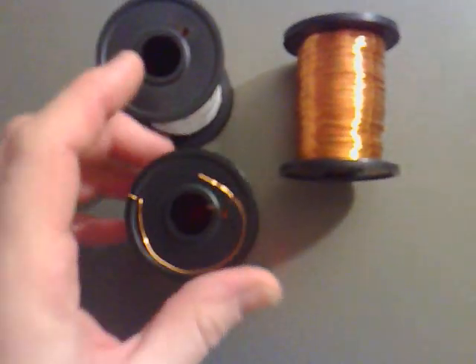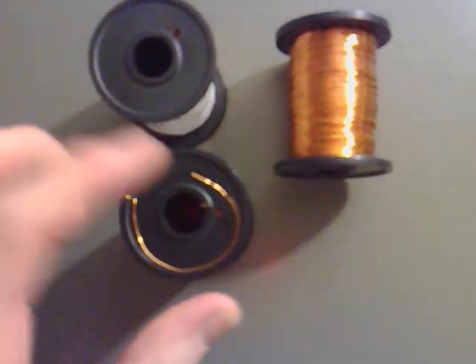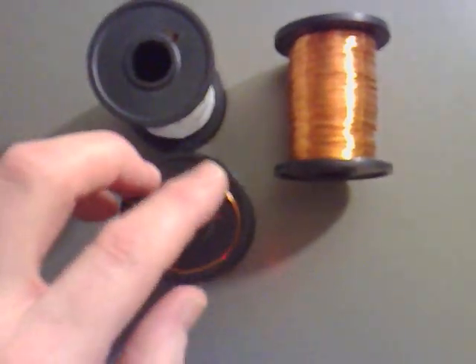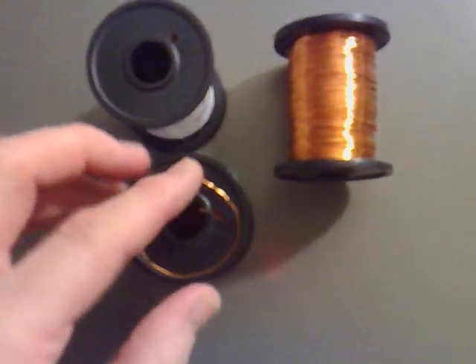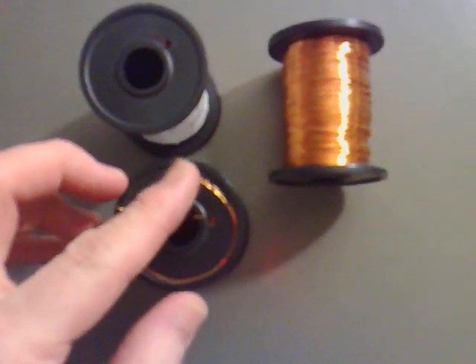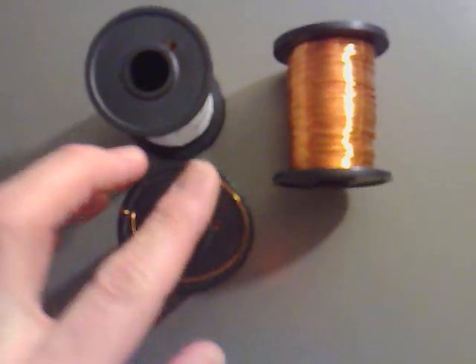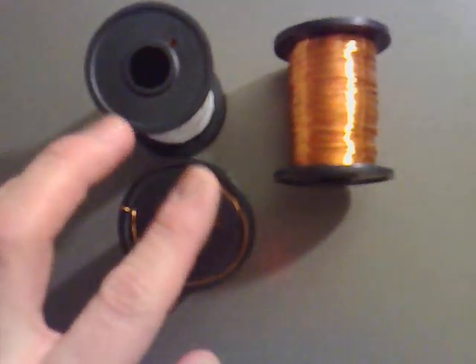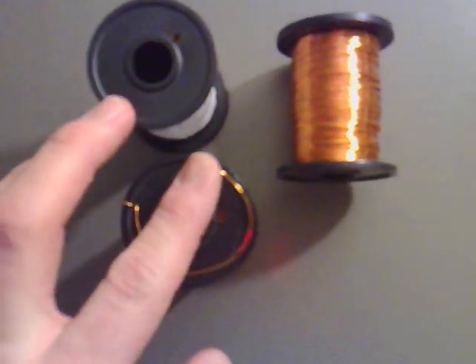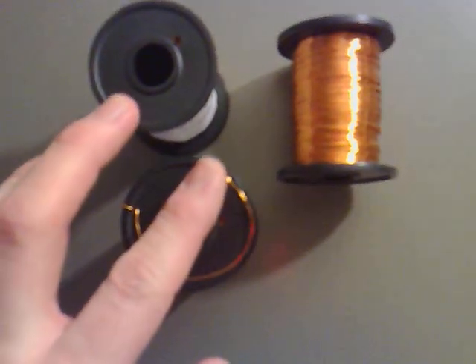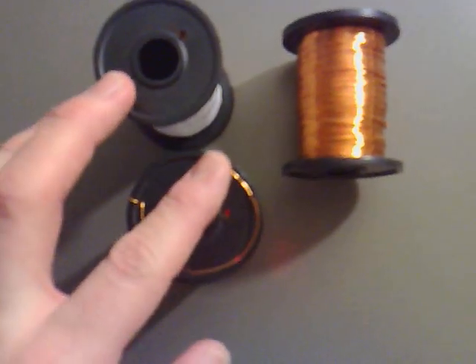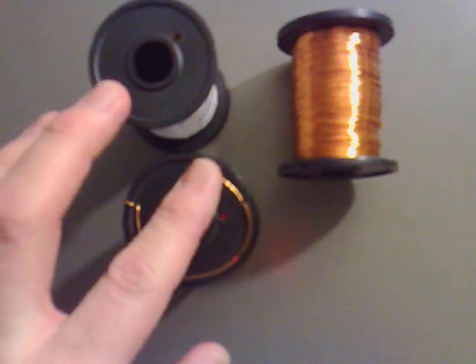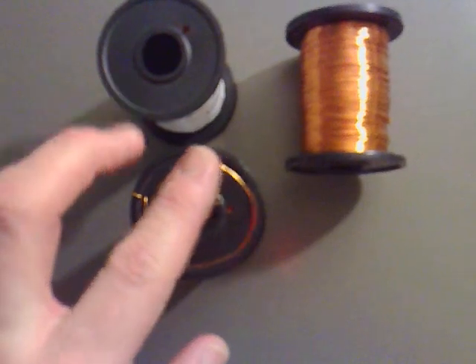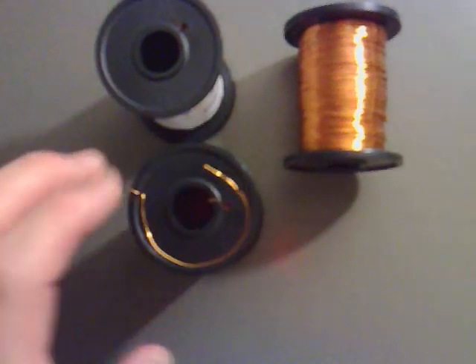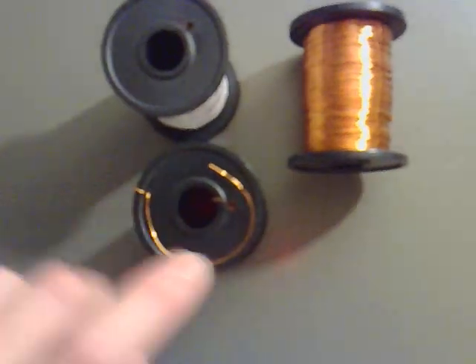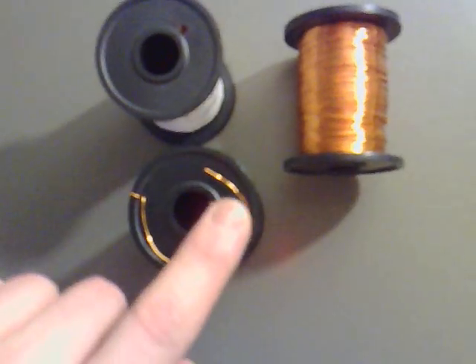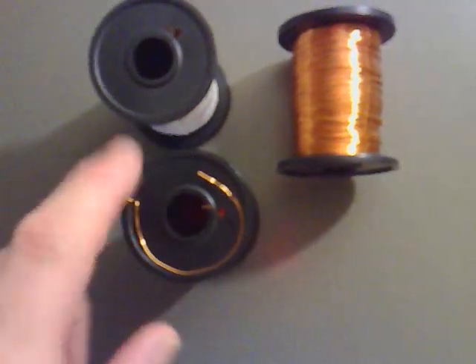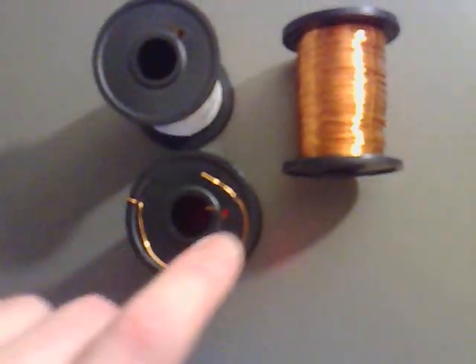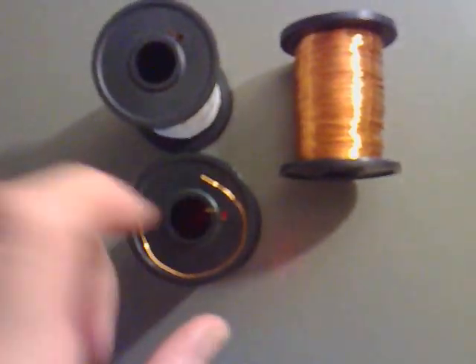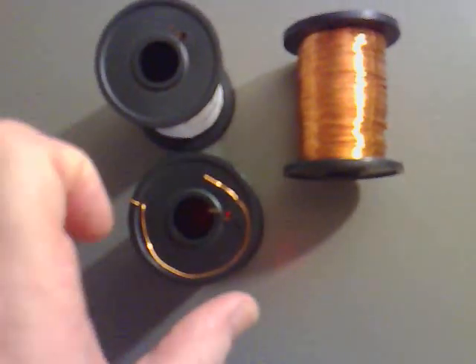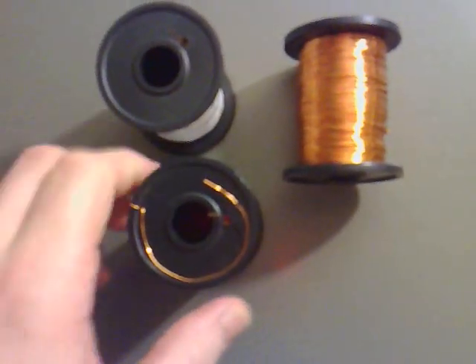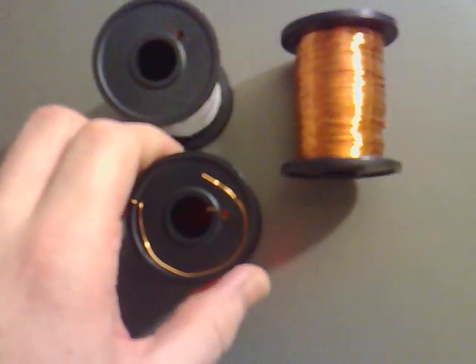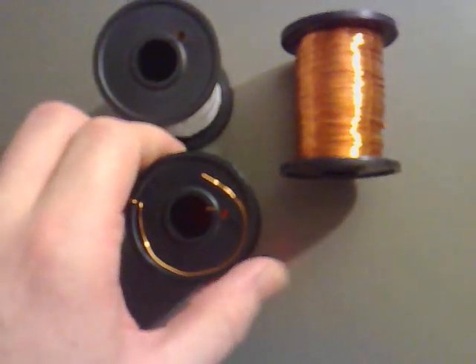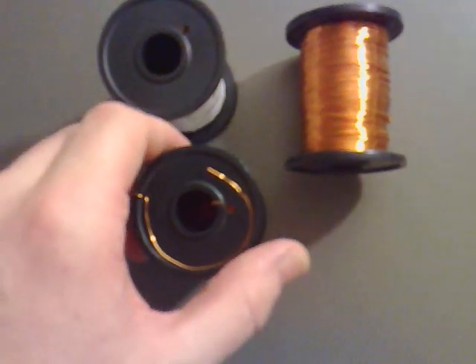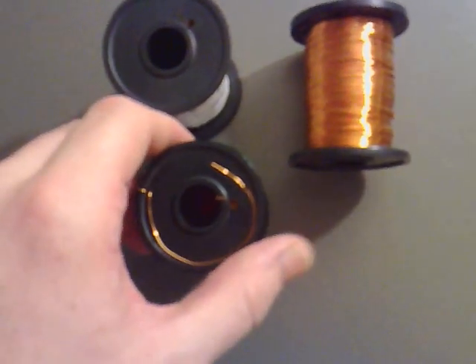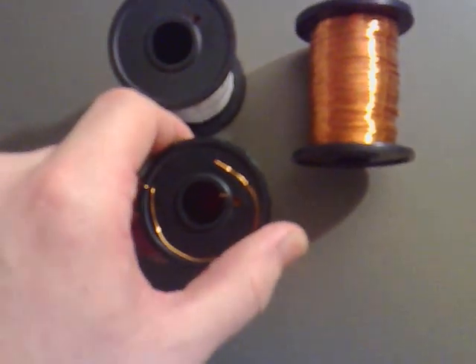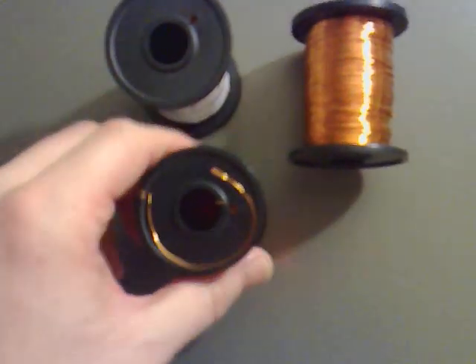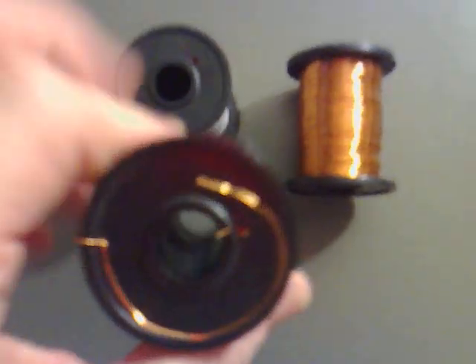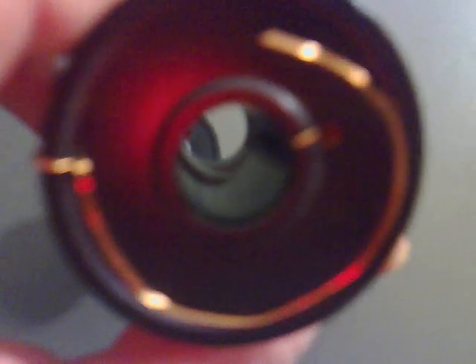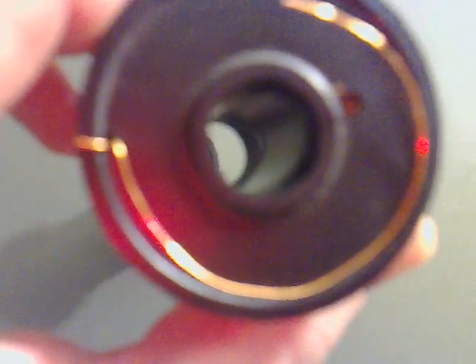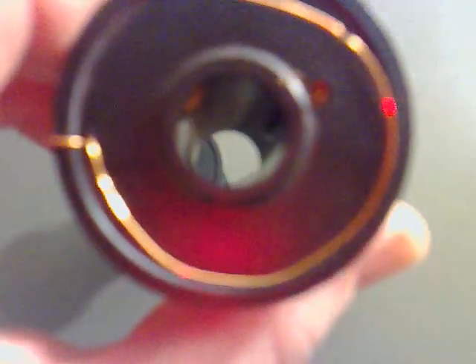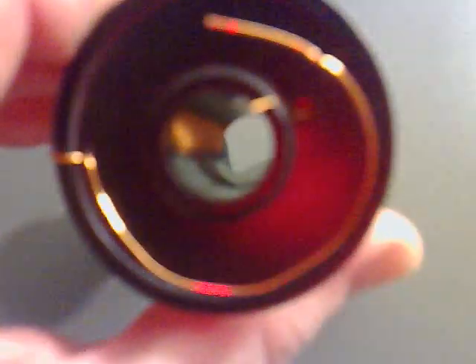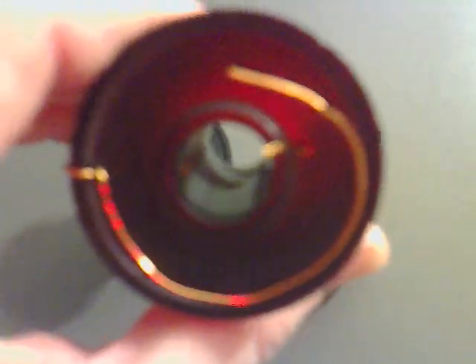And I'm going to solder a couple of leads onto there, and put some glue over it to make sure it stays where it is, and then we can think about putting a core in it.